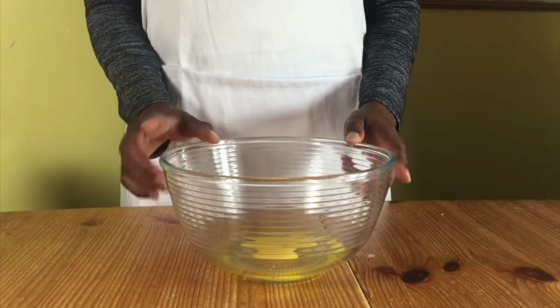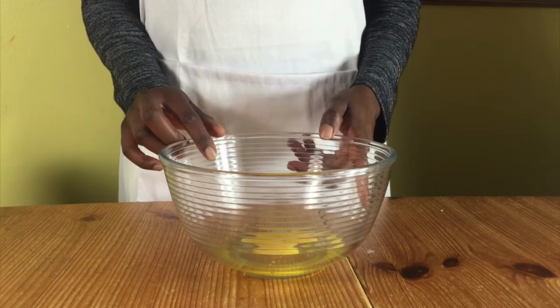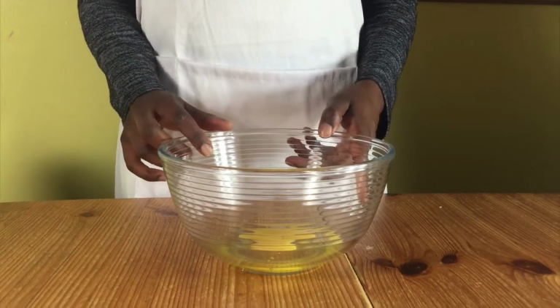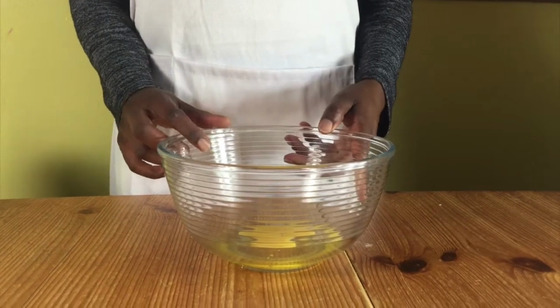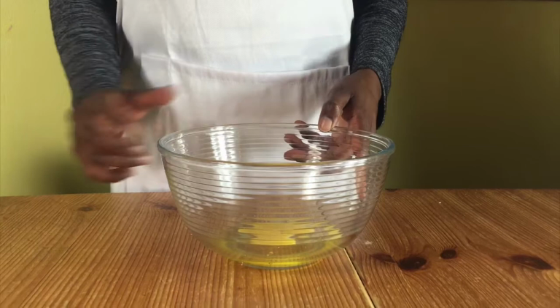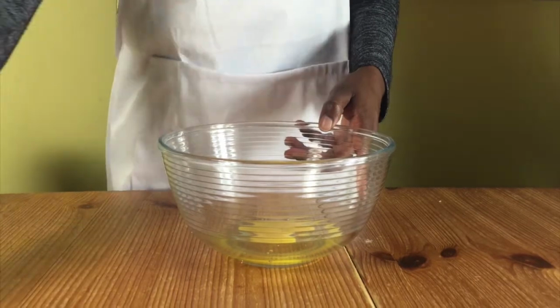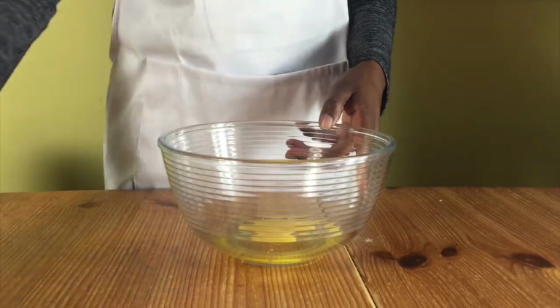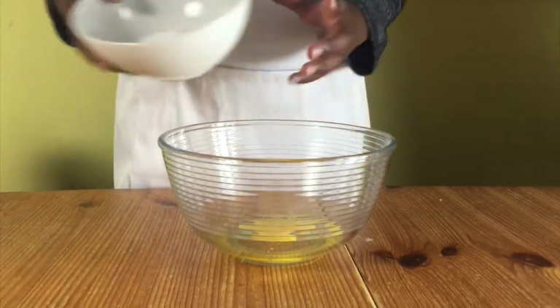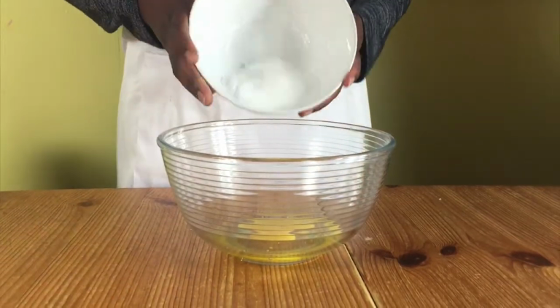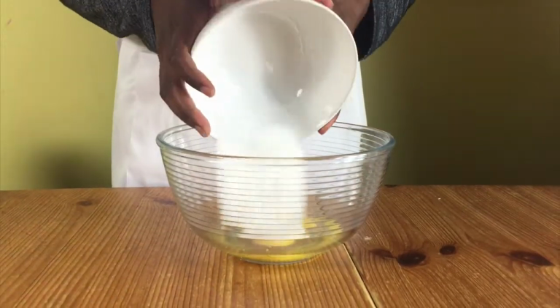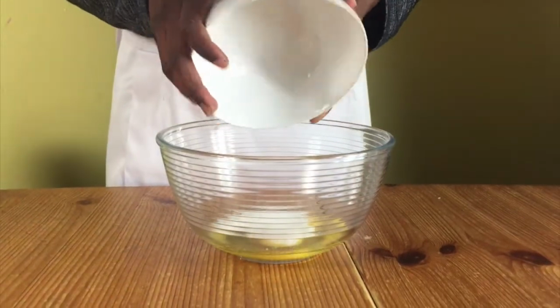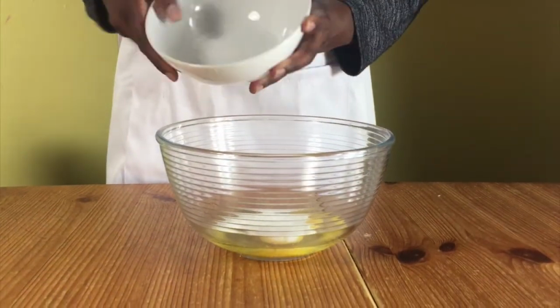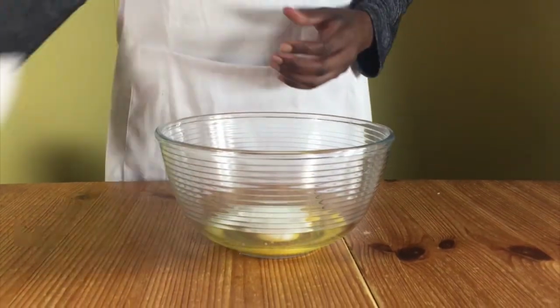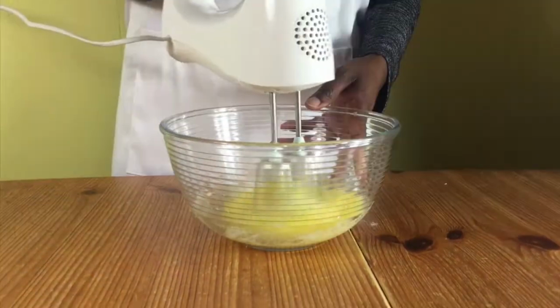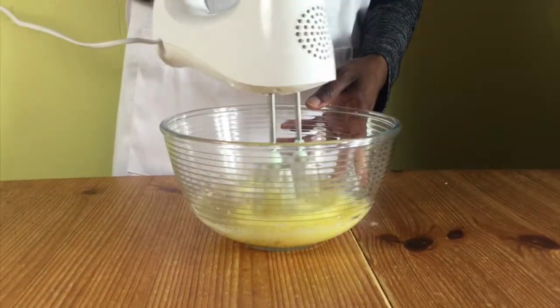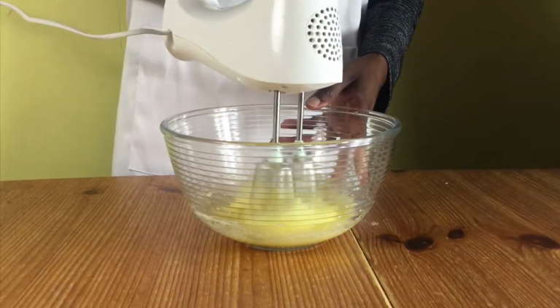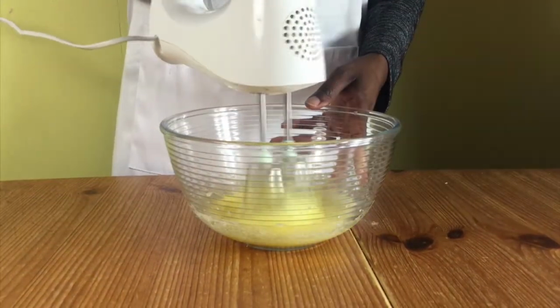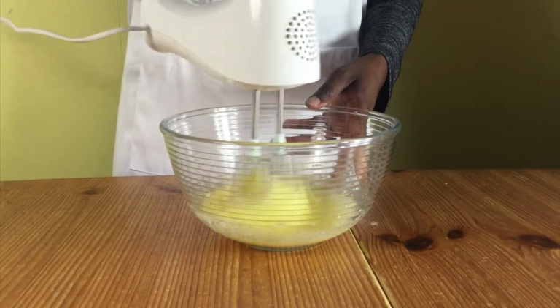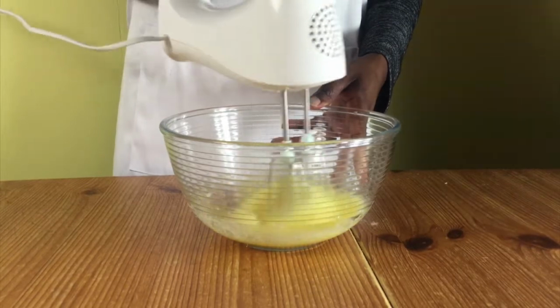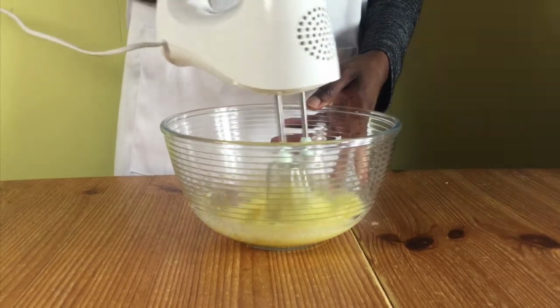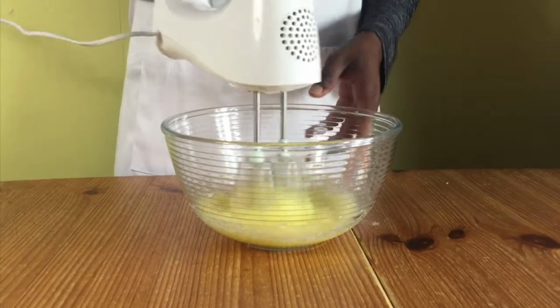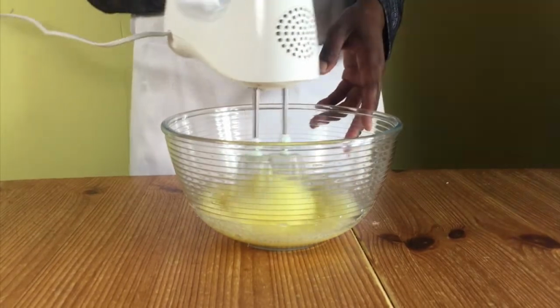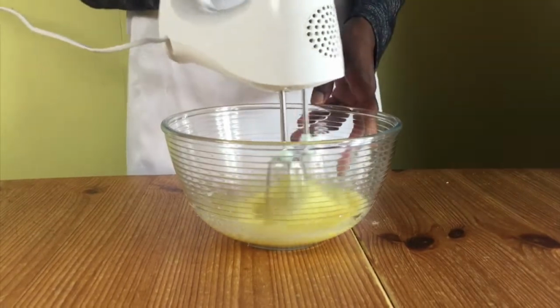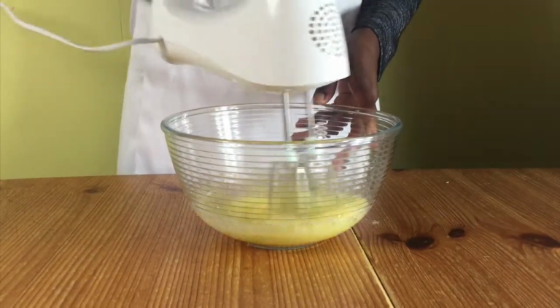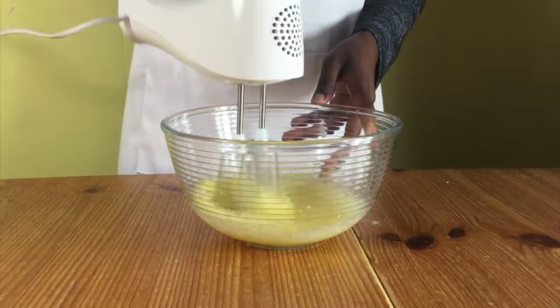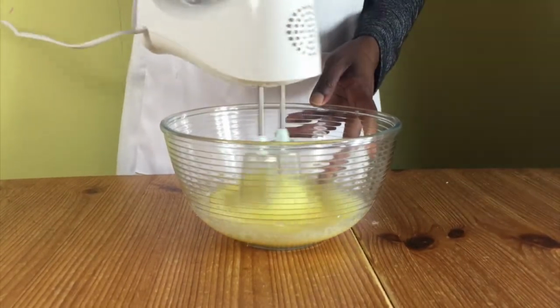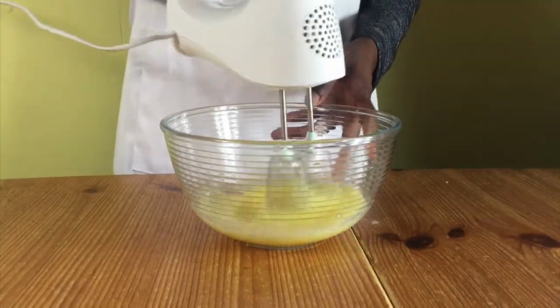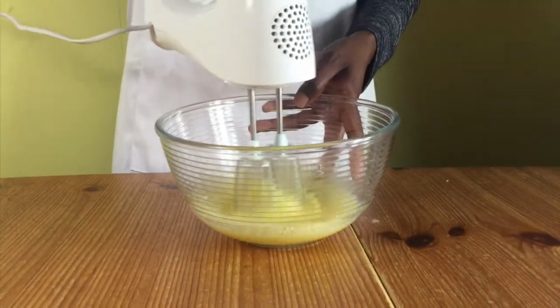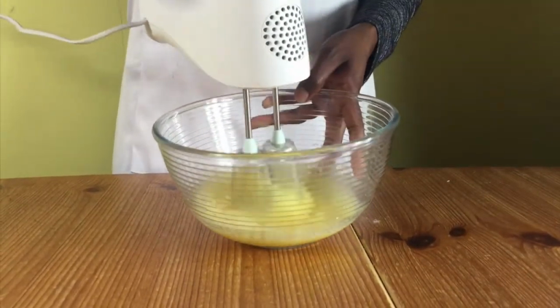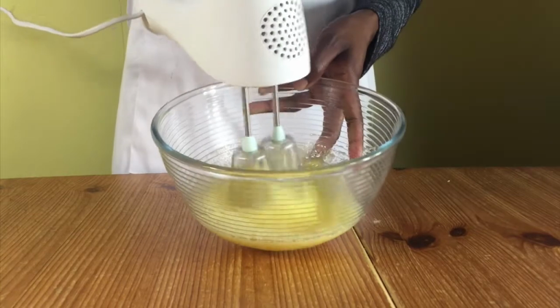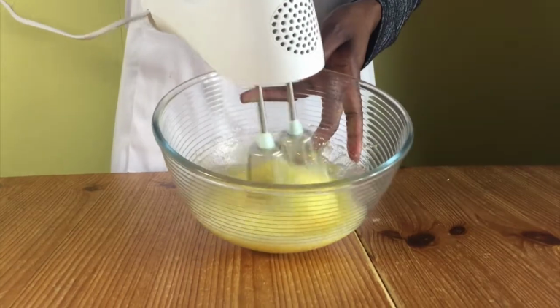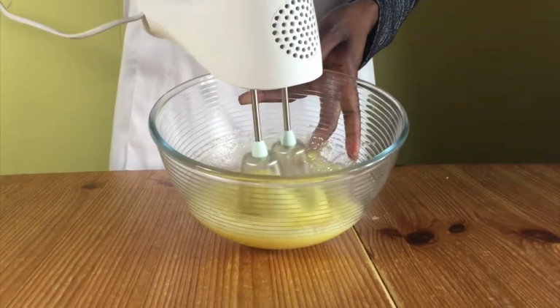In a bowl with your eggs in it, add your sugar and whisk. We need the volume to increase. It starts off dark yellow but we need it to turn almost white. So you whisk and you see bubbles on the surface.